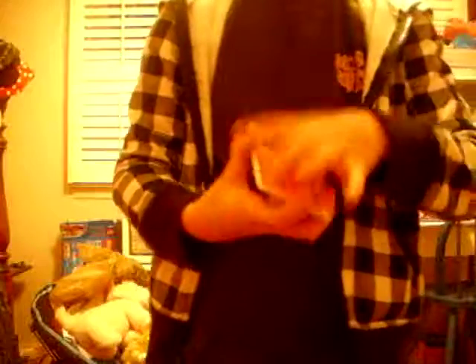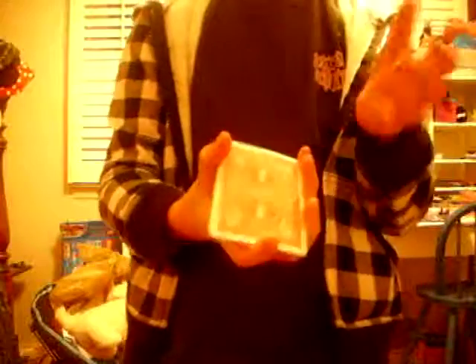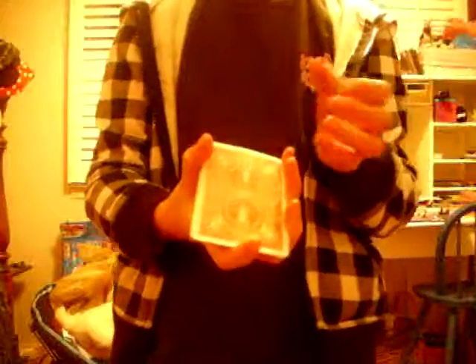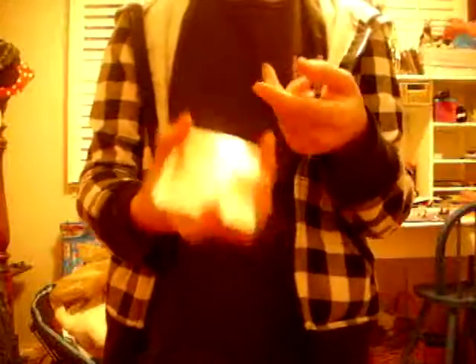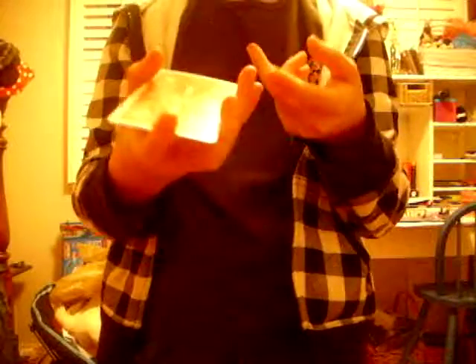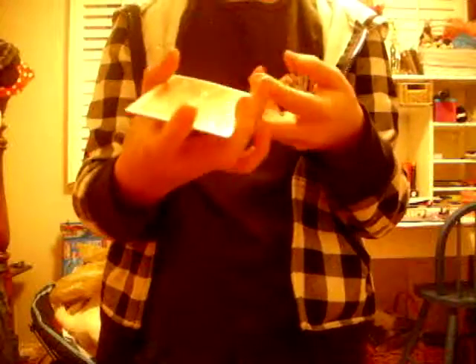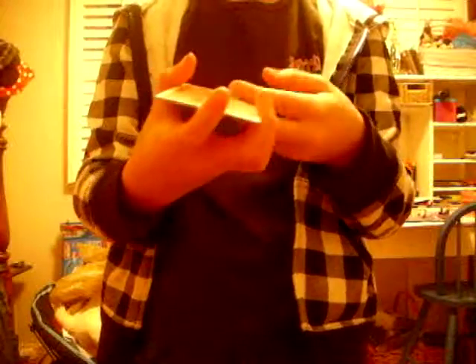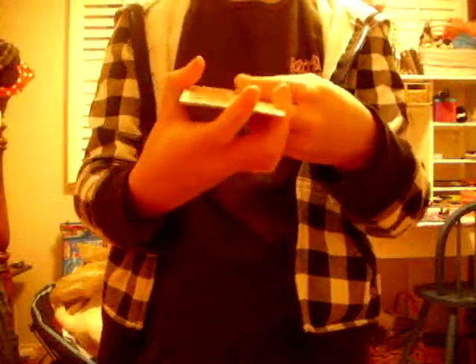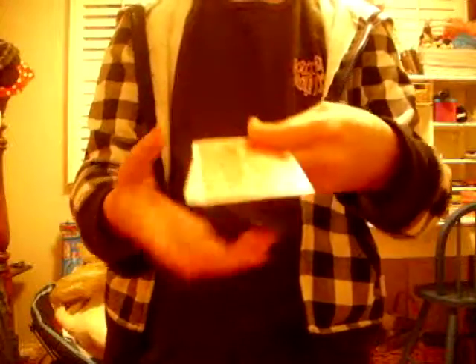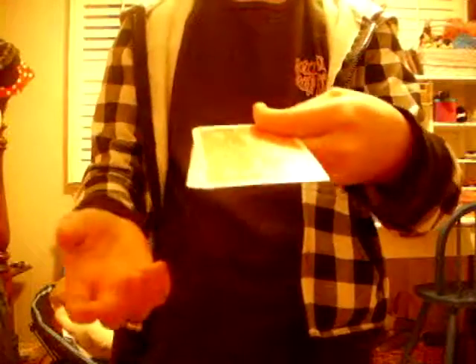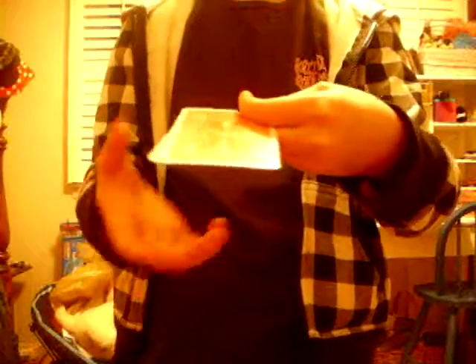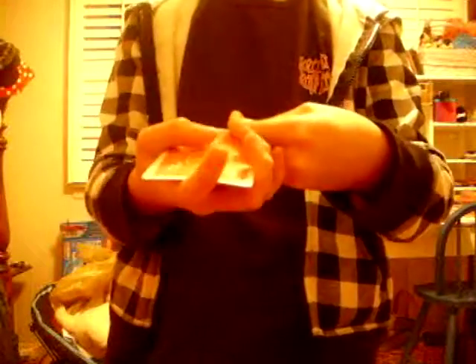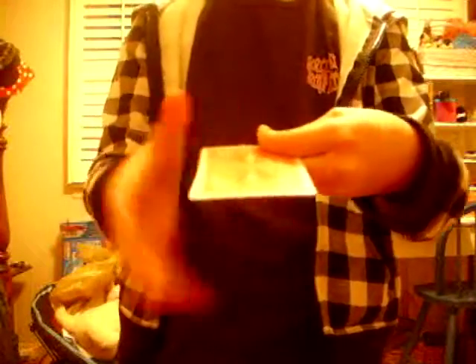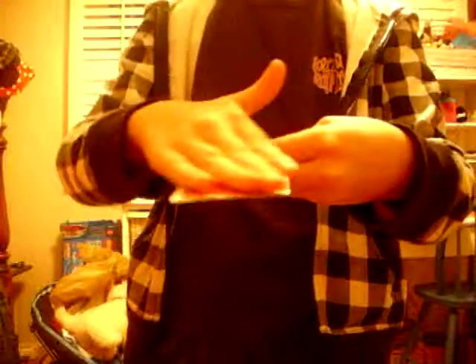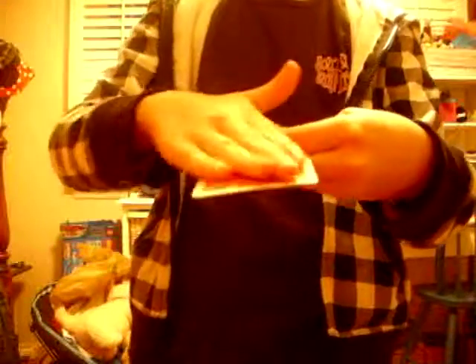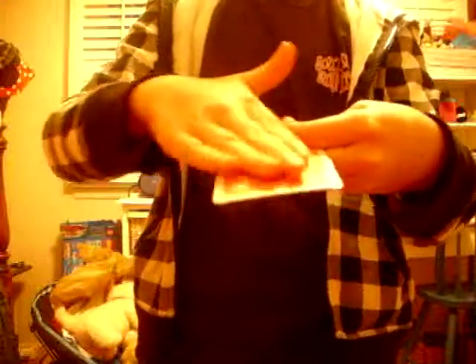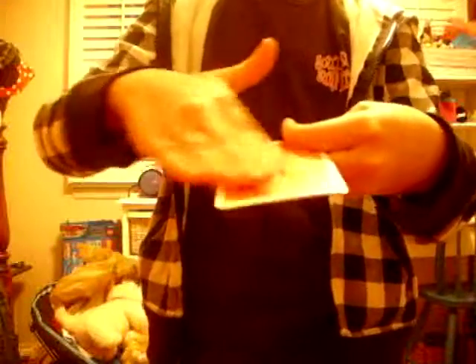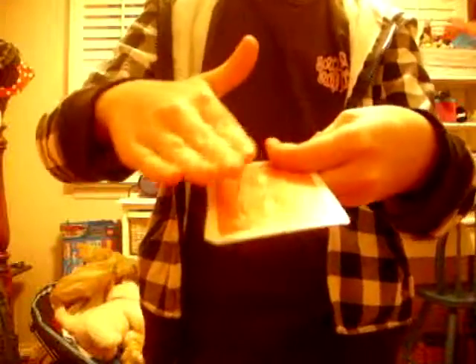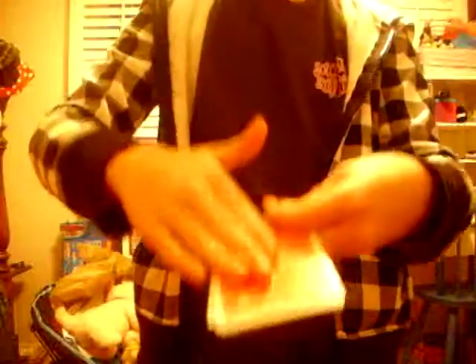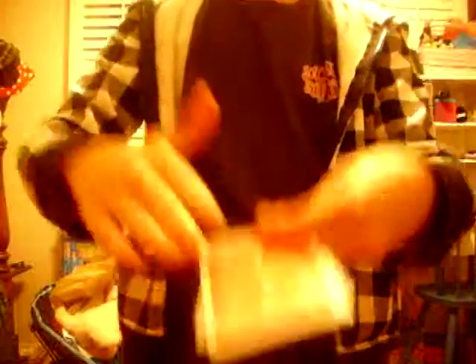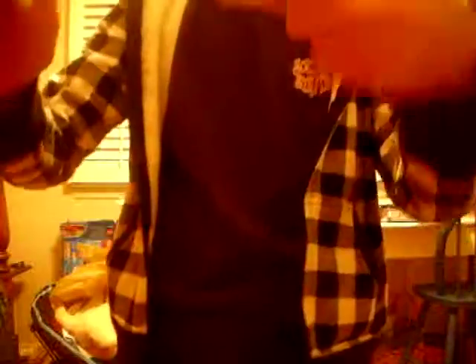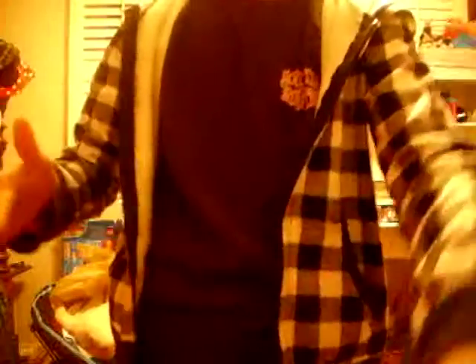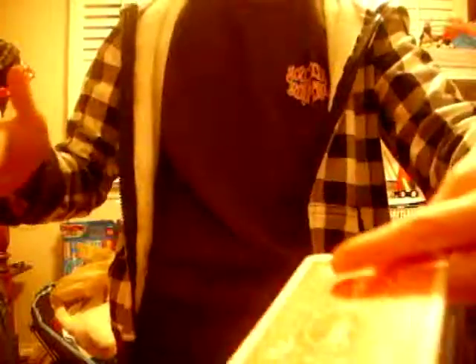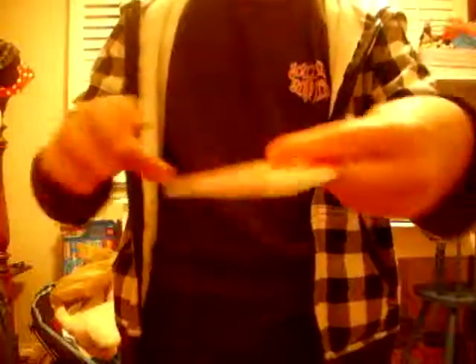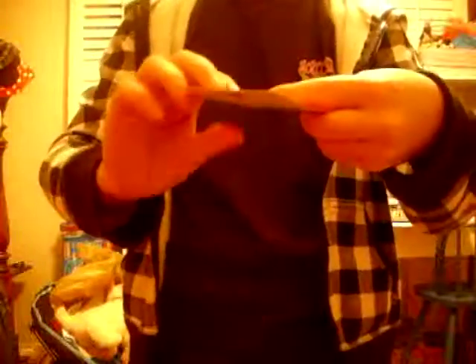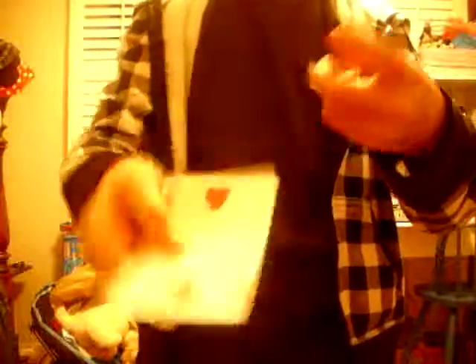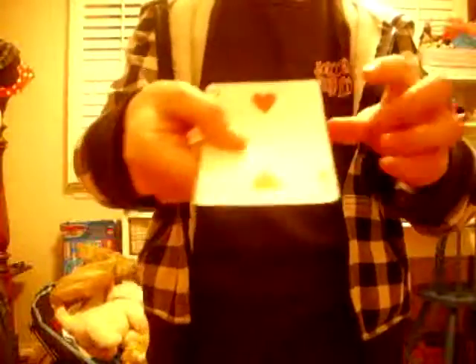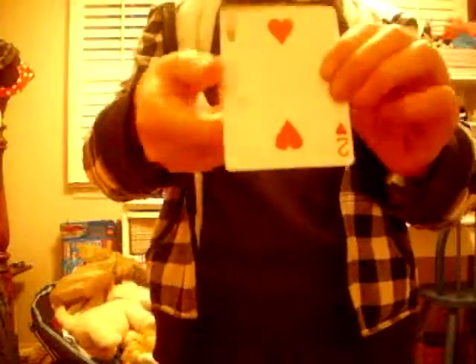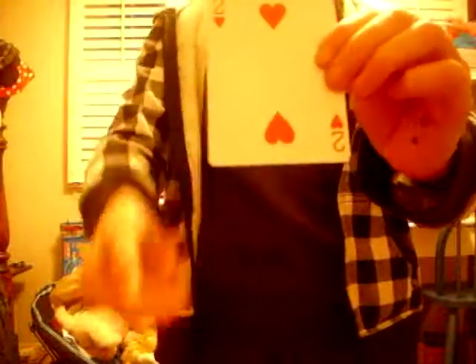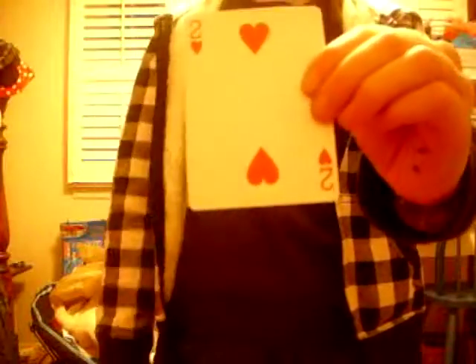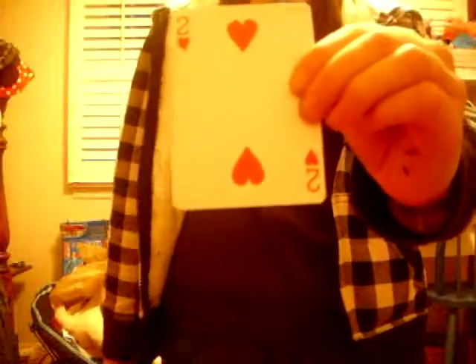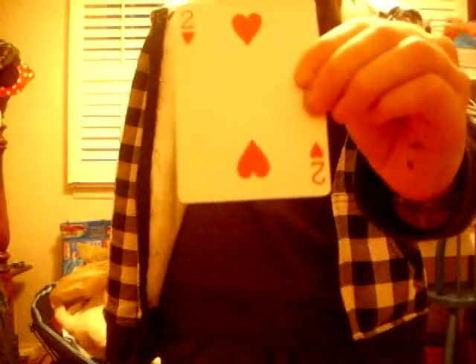Your card is not here, correct? We'll rub it and there's your card.